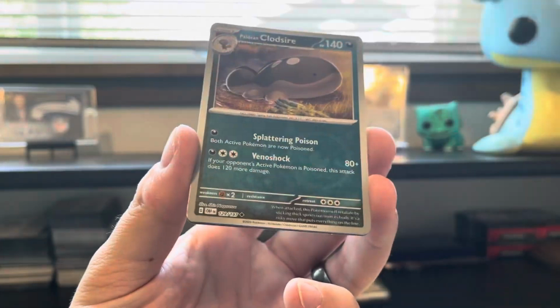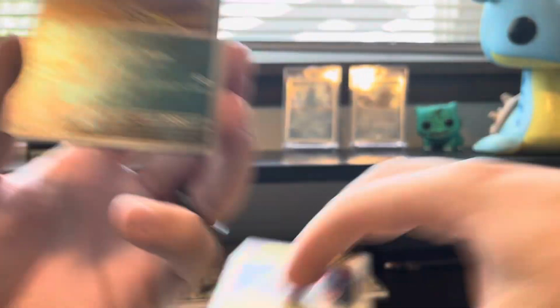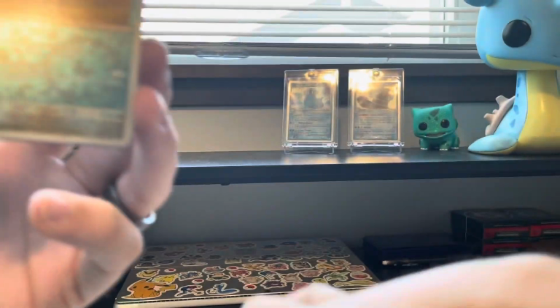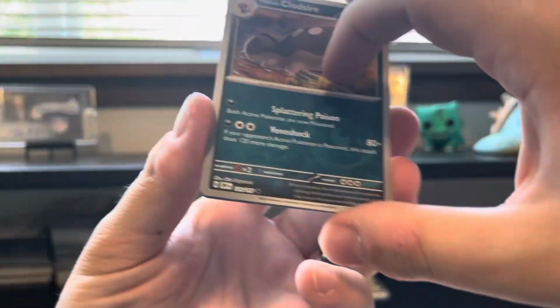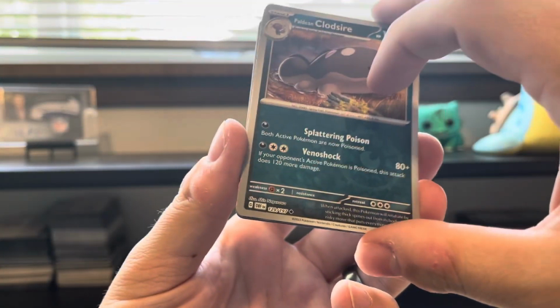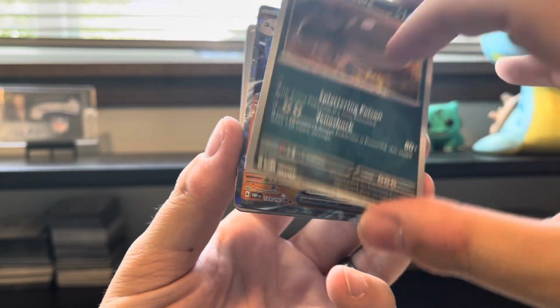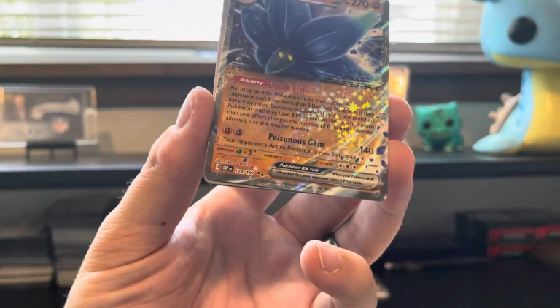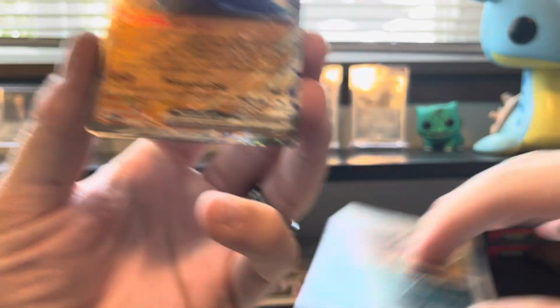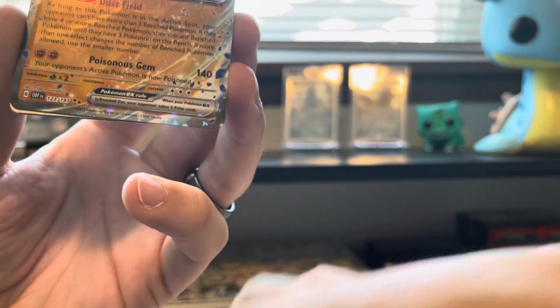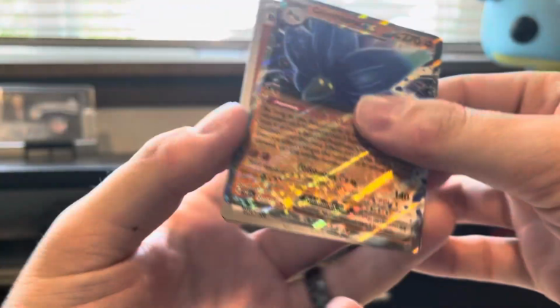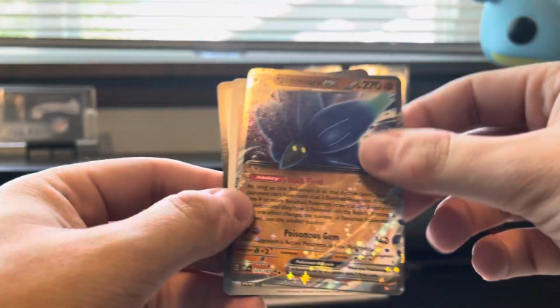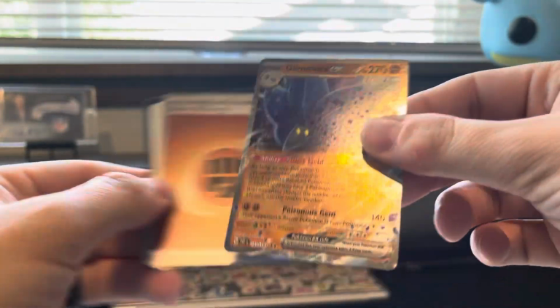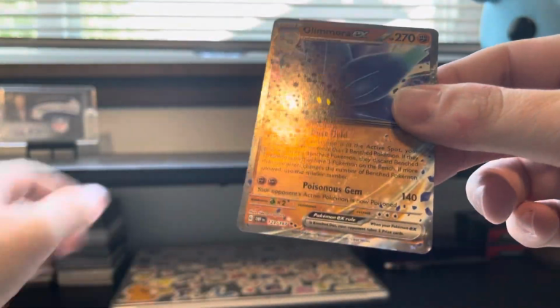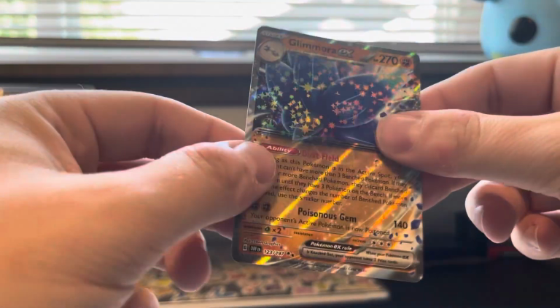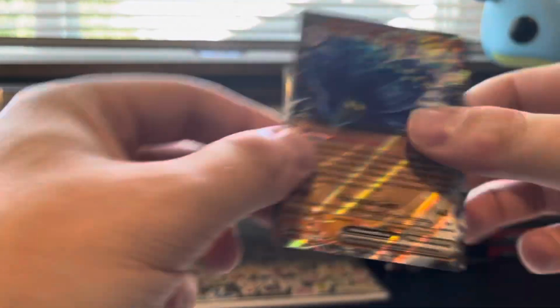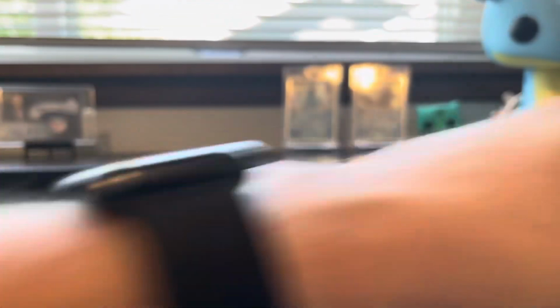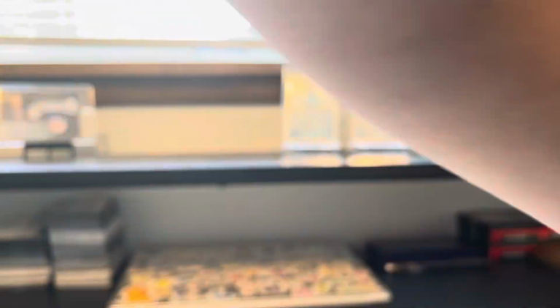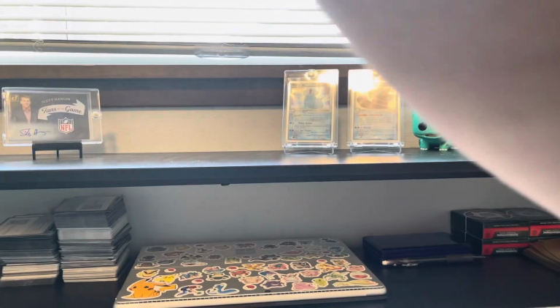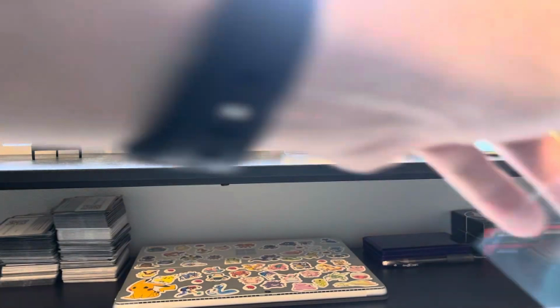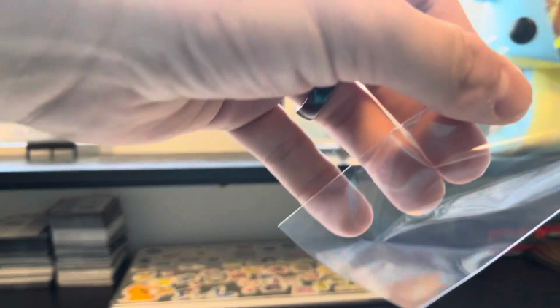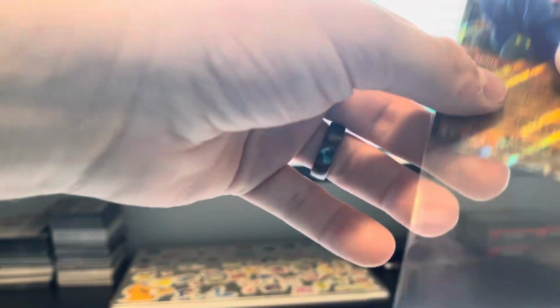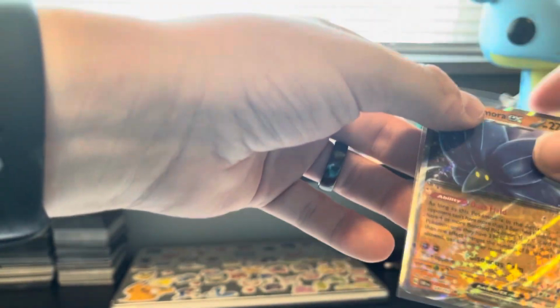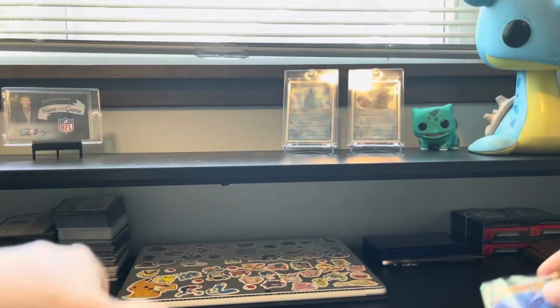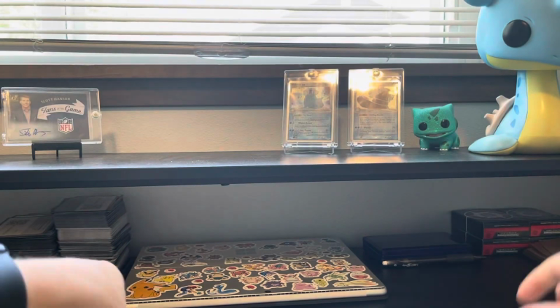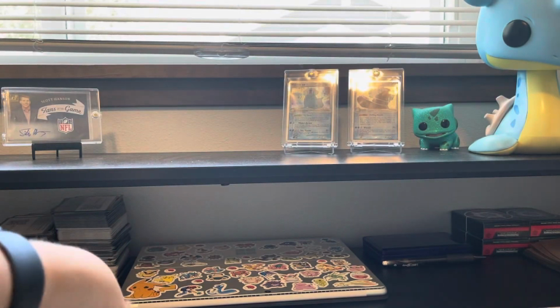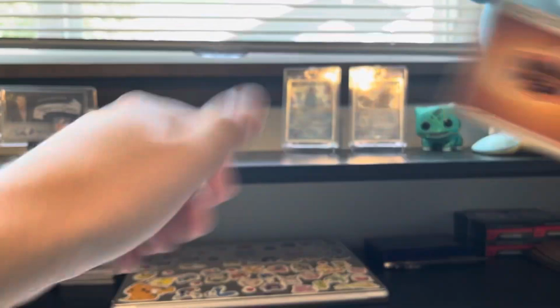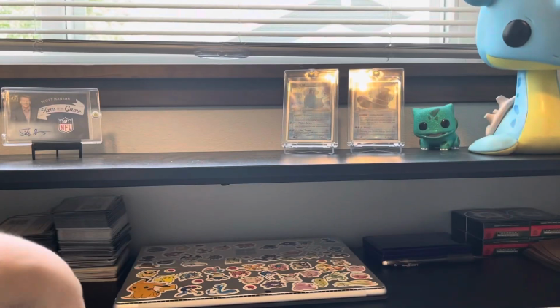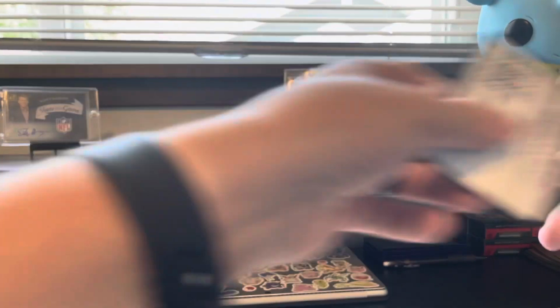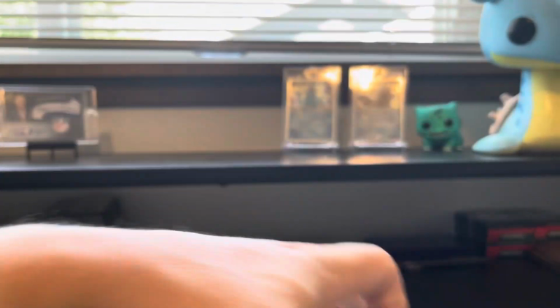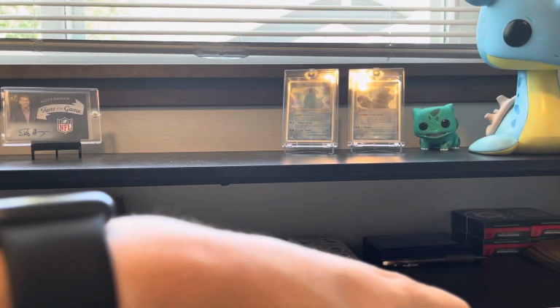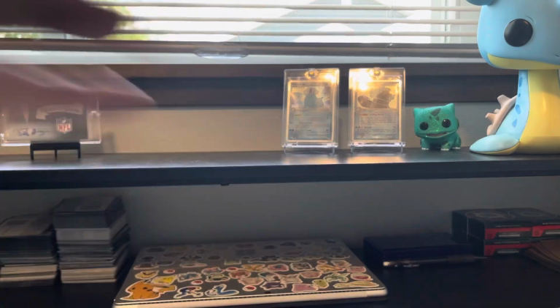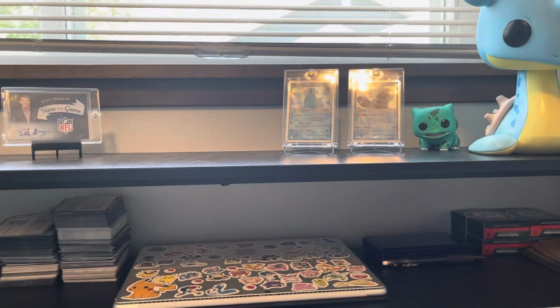Smash that subscribe button if you're liking the content. Last pack: Charmander, Mawile, Arvin, Stunfisk — no IR or SIR in the last slot, but we did get a Glamora EX to finish out the box. Thank you so much for being here, I really do appreciate it. Keep an eye out for box number two going up the next day — we'll see you in the next one. Cheers!